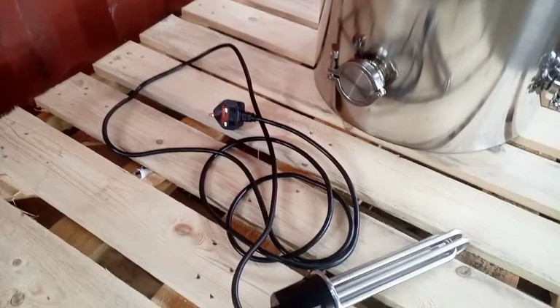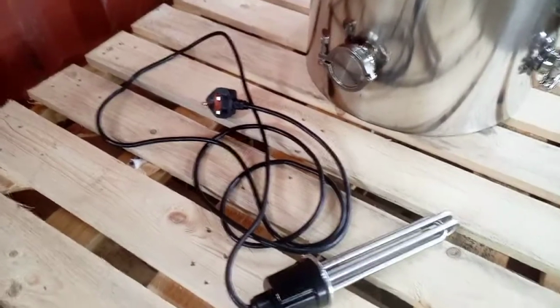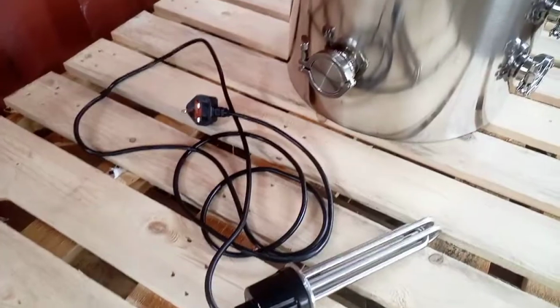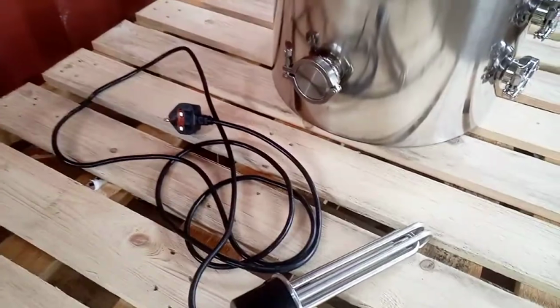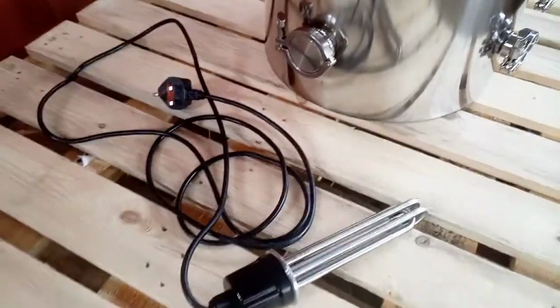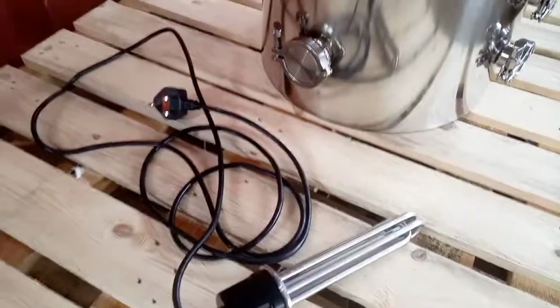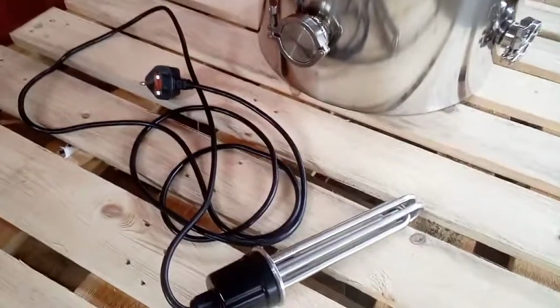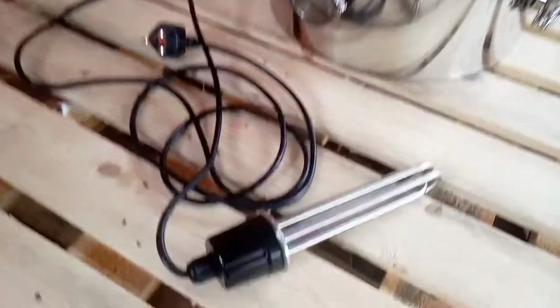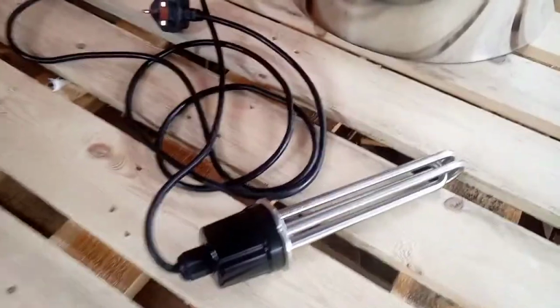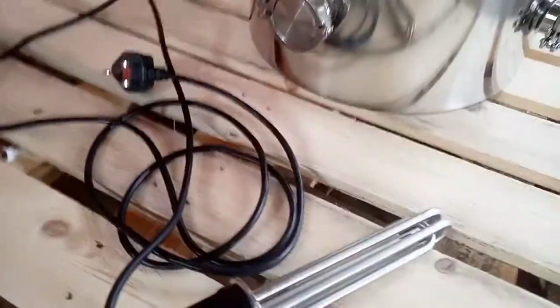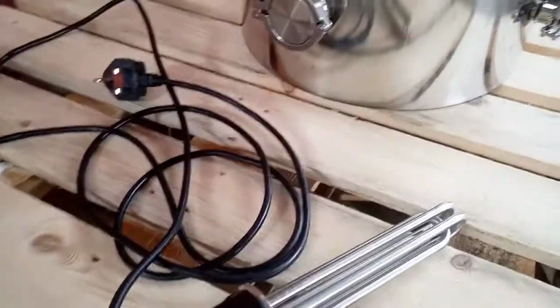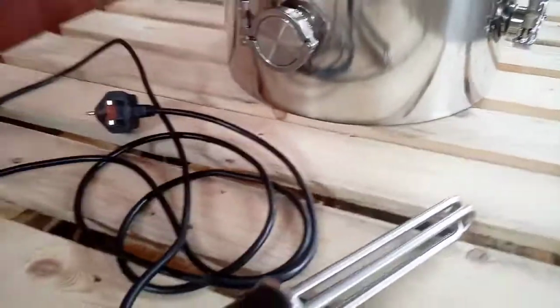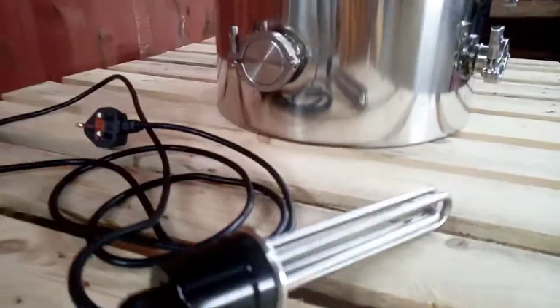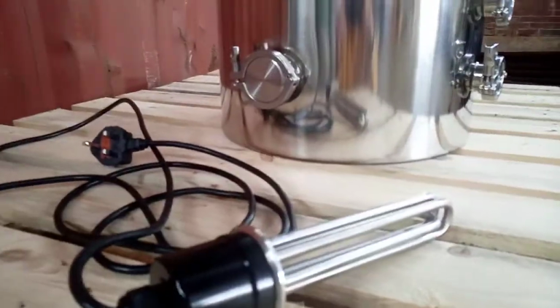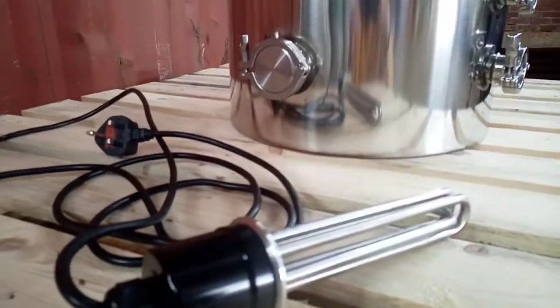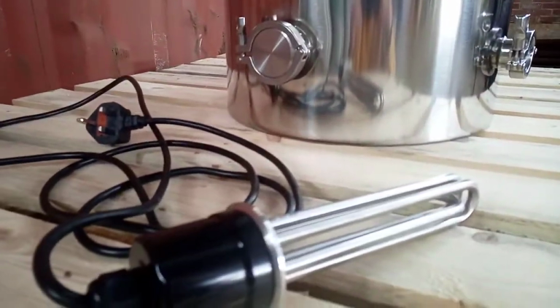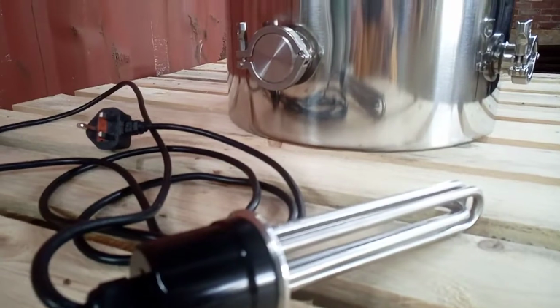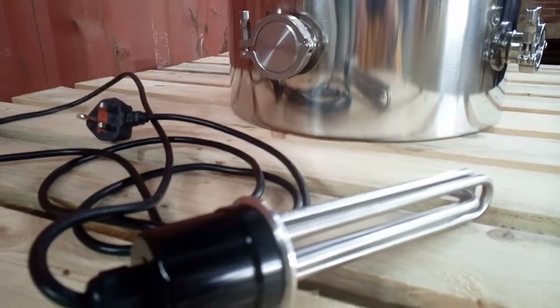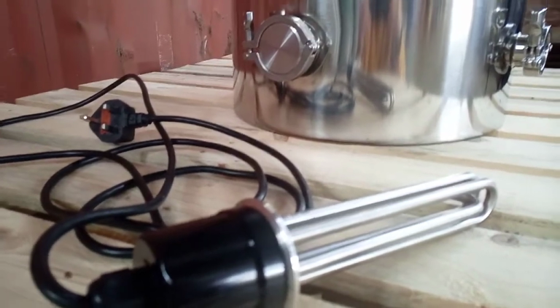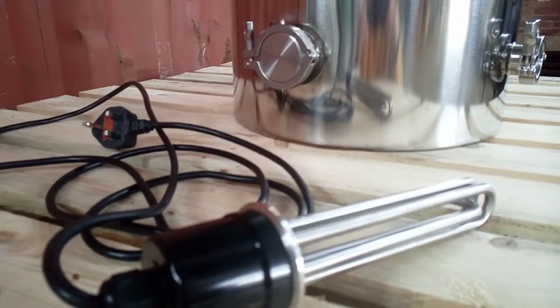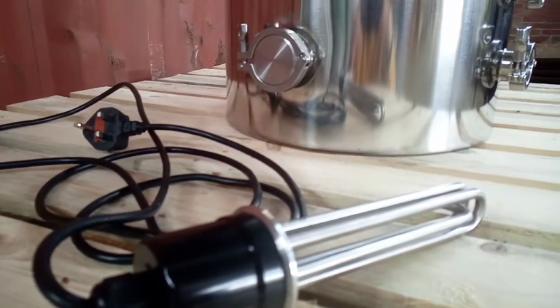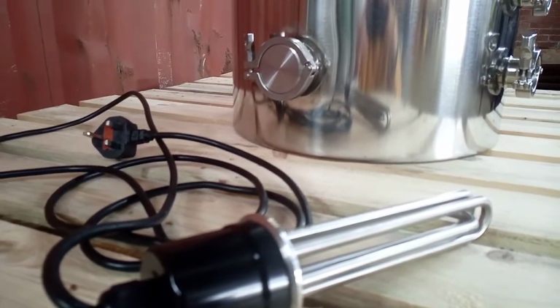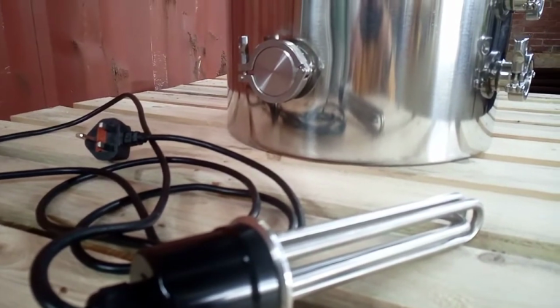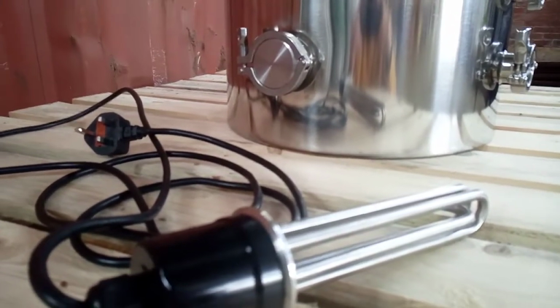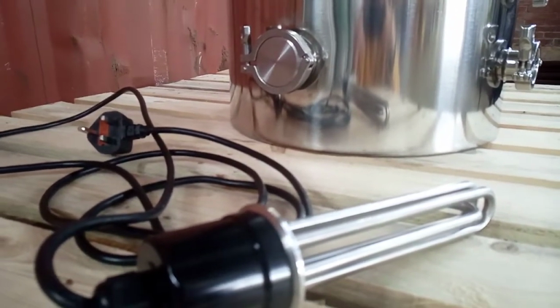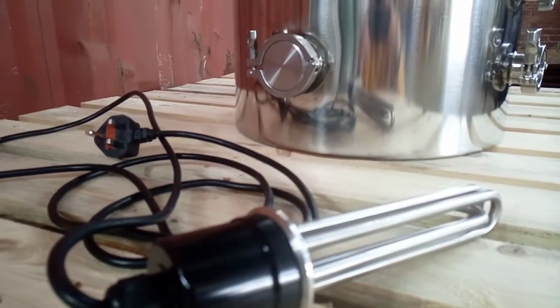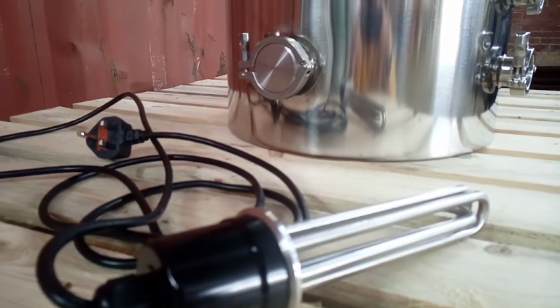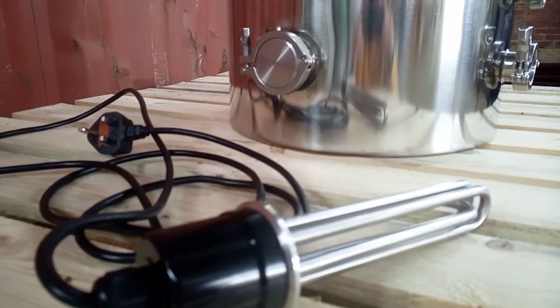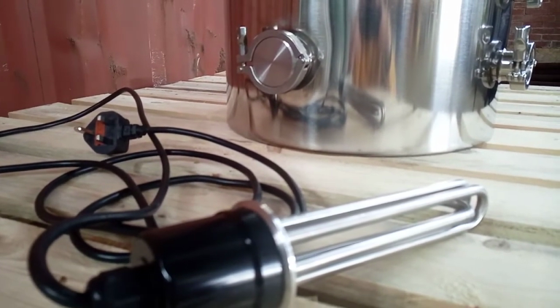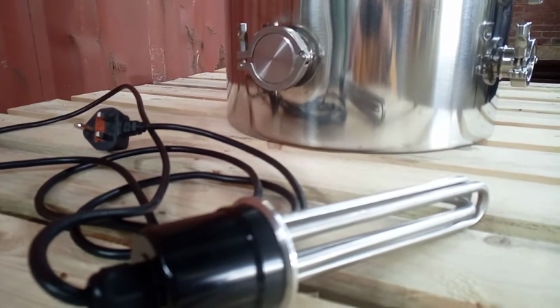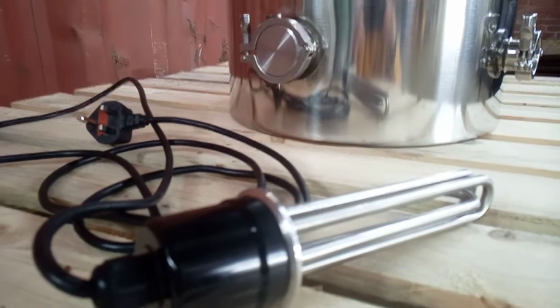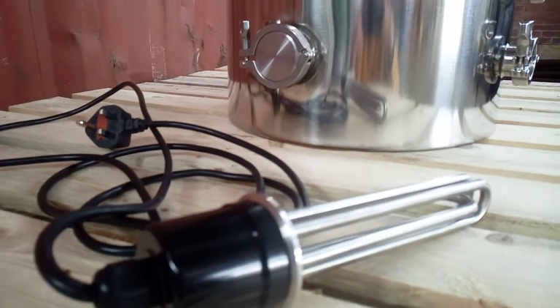This will fit into the two inch tri-clamp on the side of the brew tank.